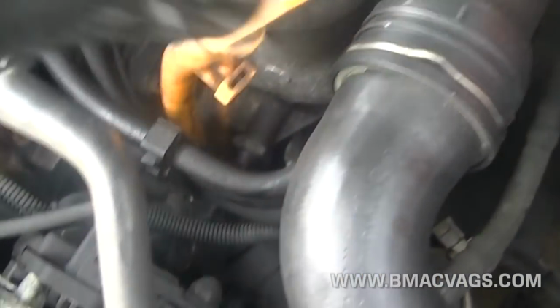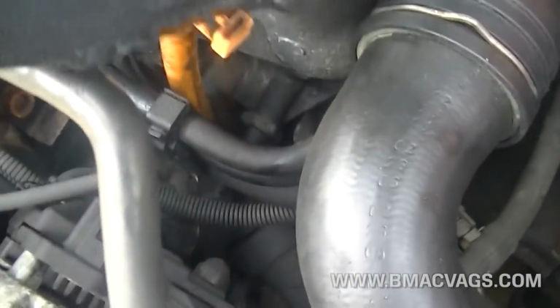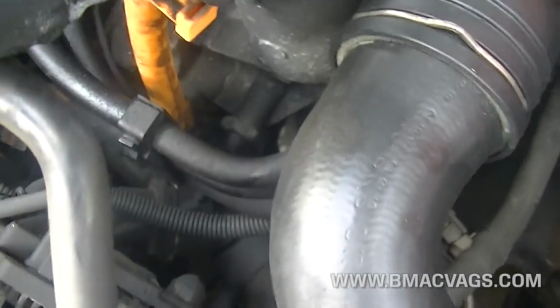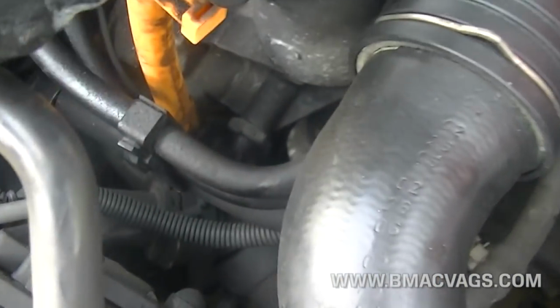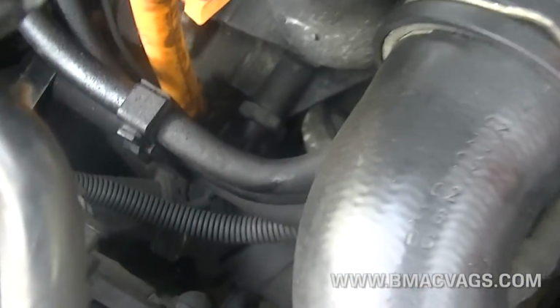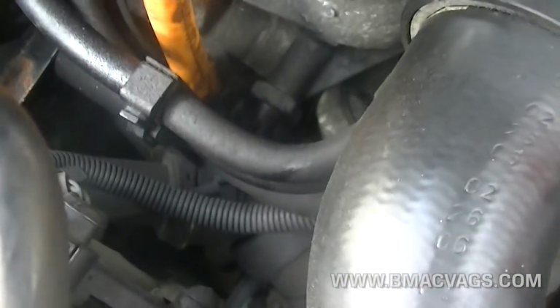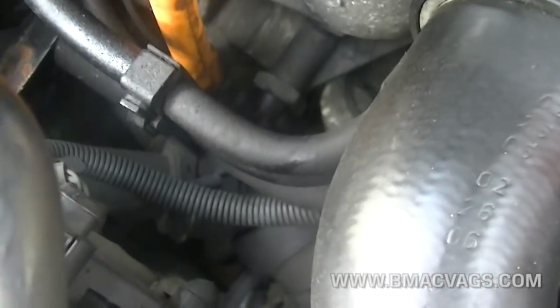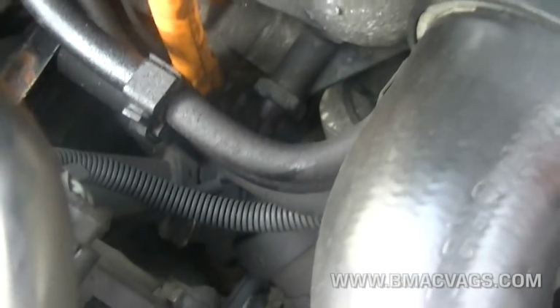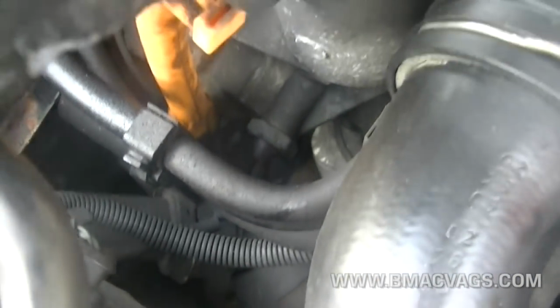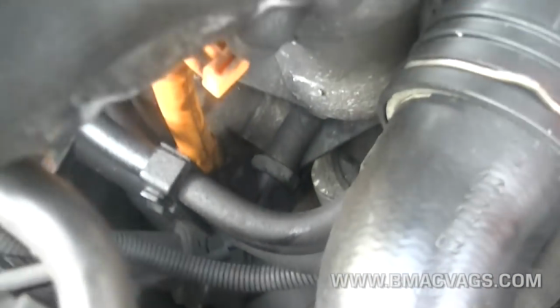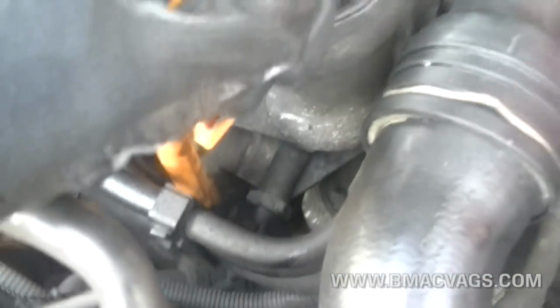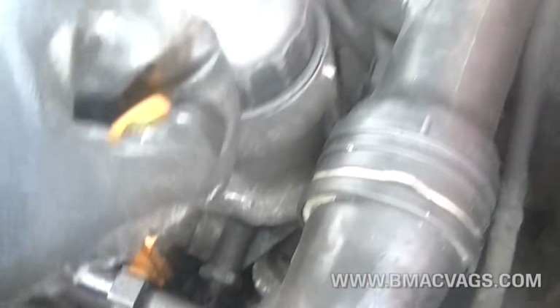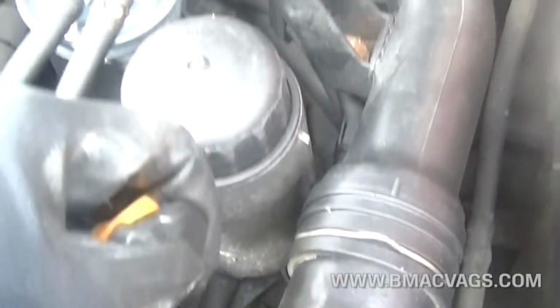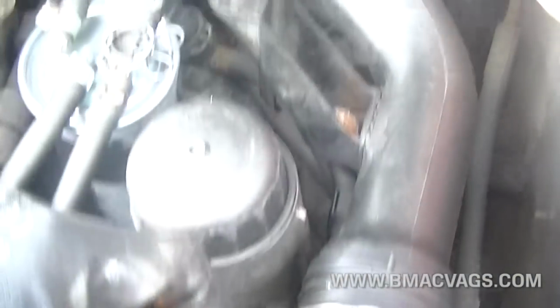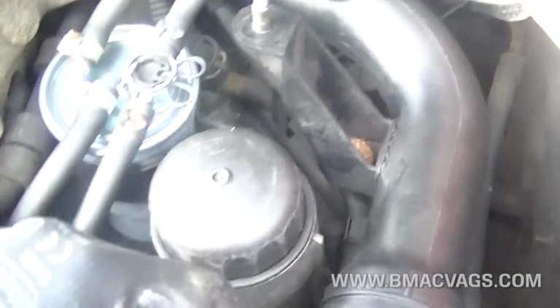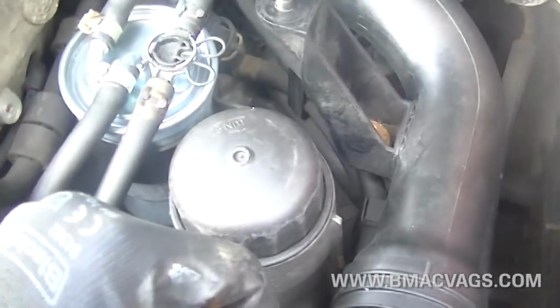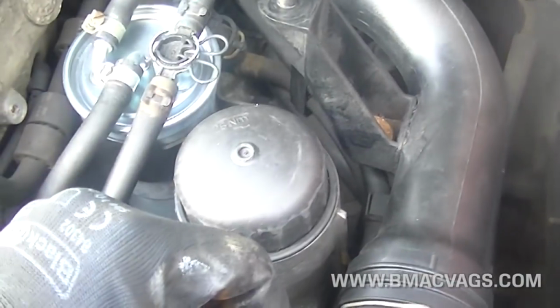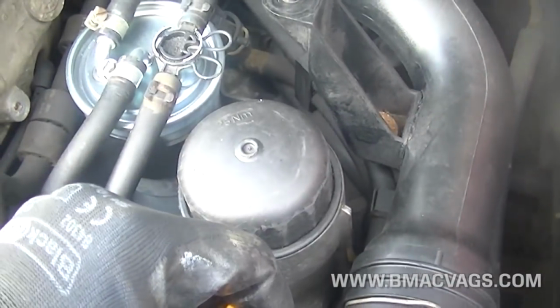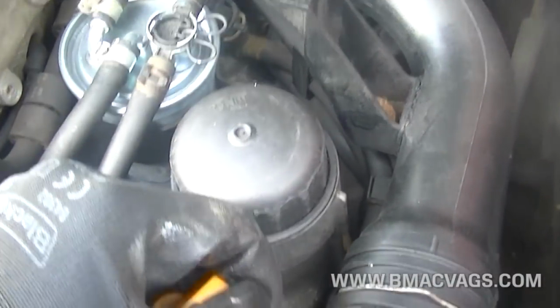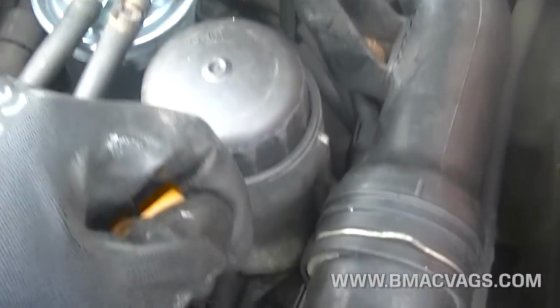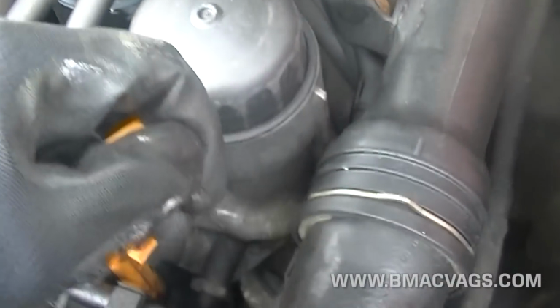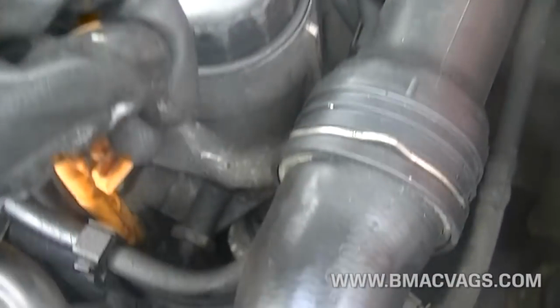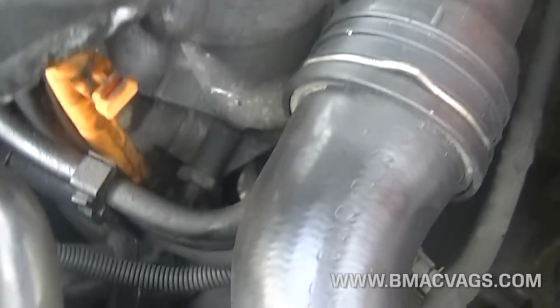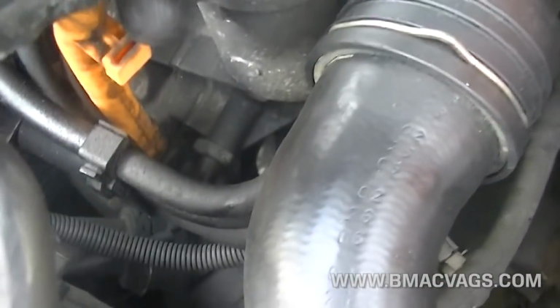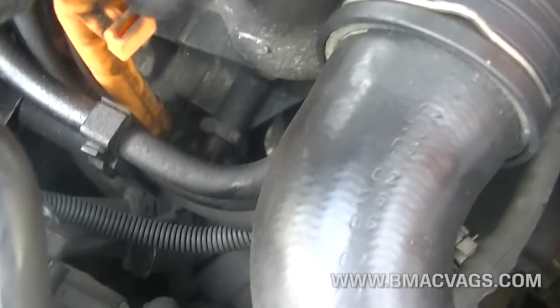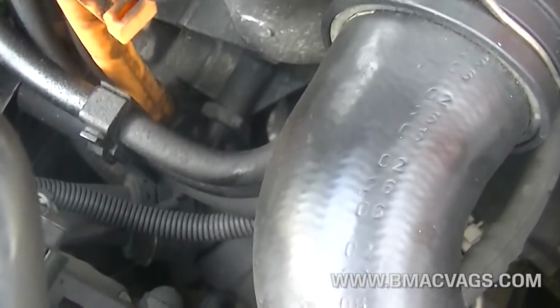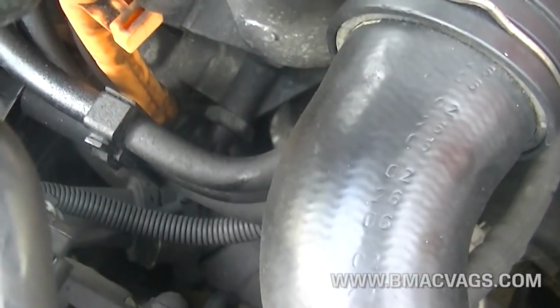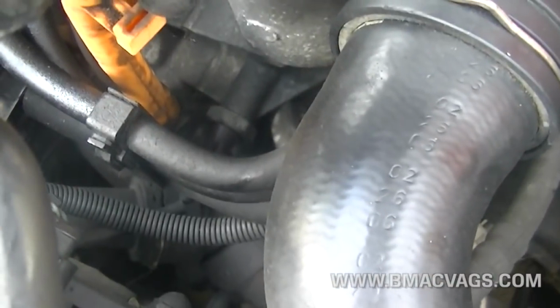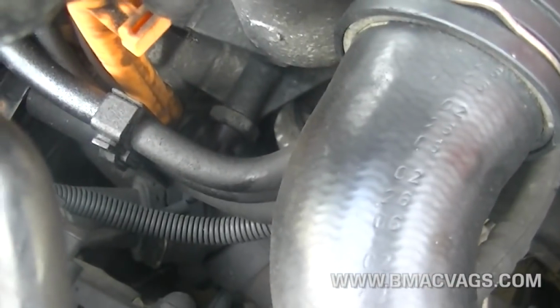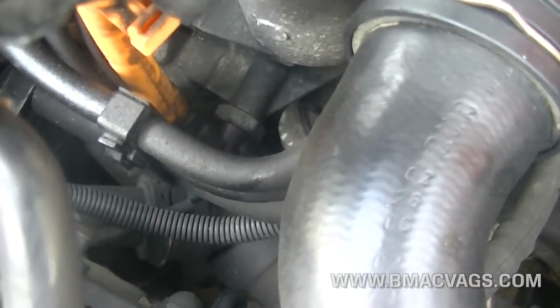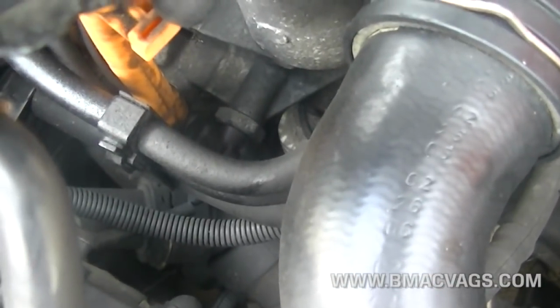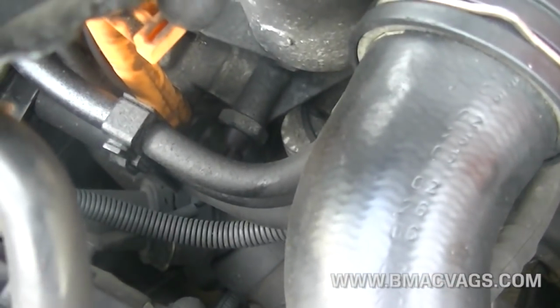The first thing we need to get to is the oil pressure switch. As you can see, you should be able to see it just next to the nut, just underneath the oil filter housing.